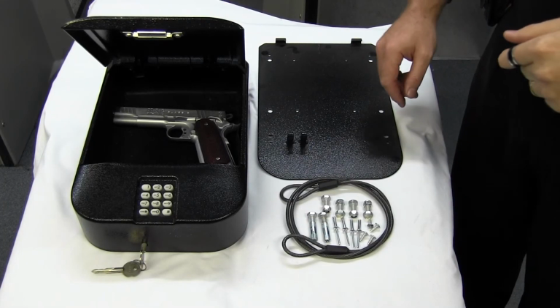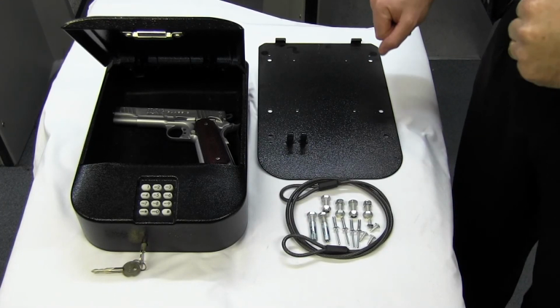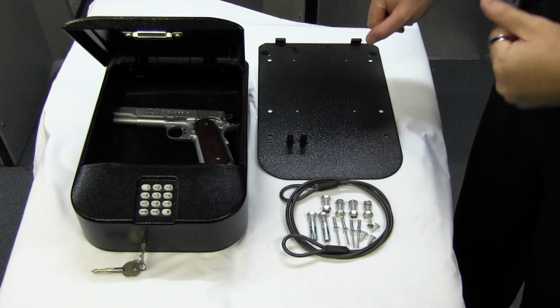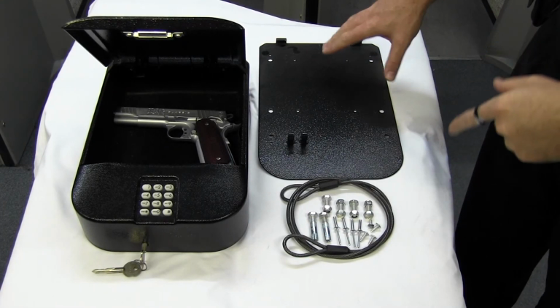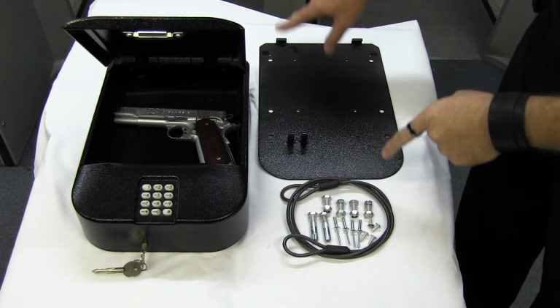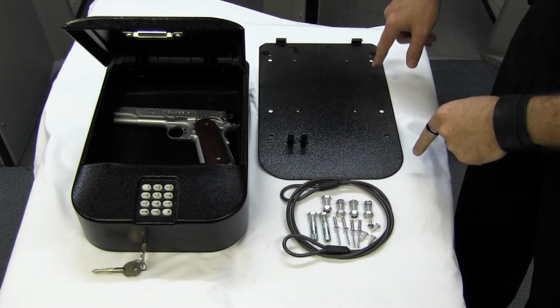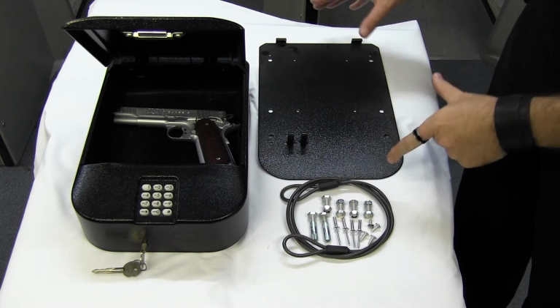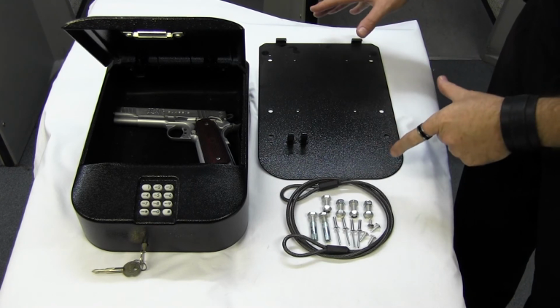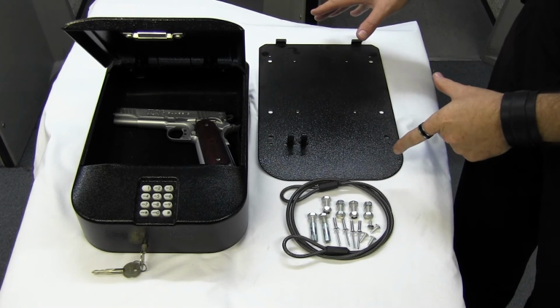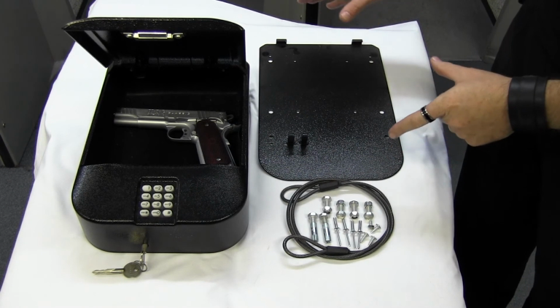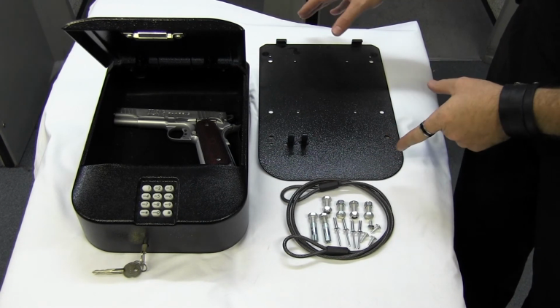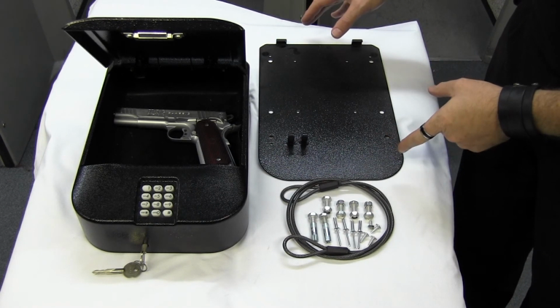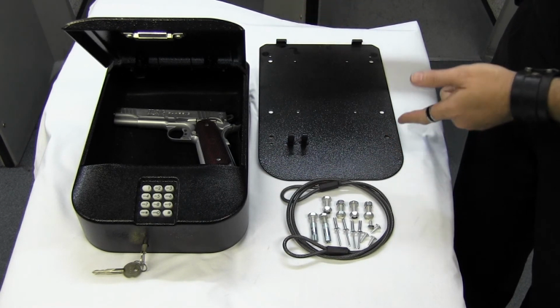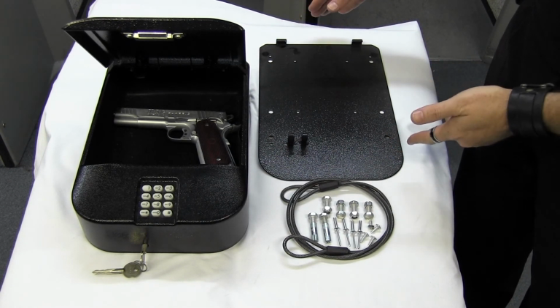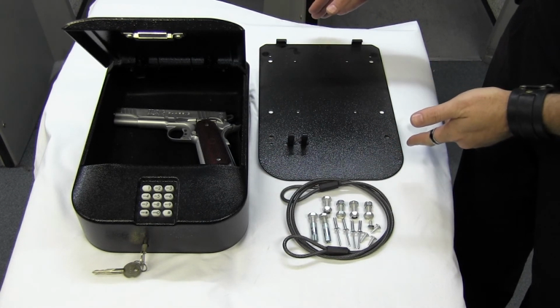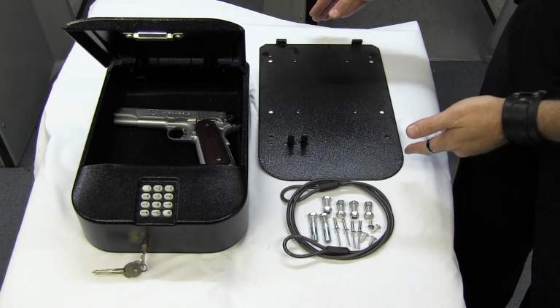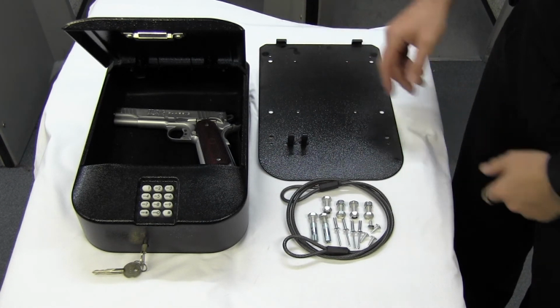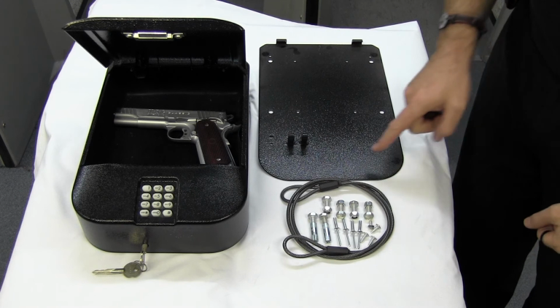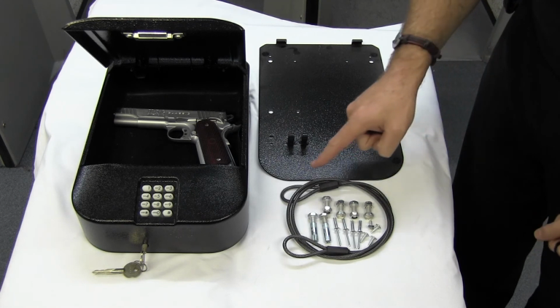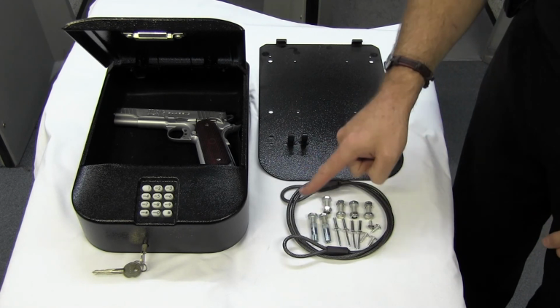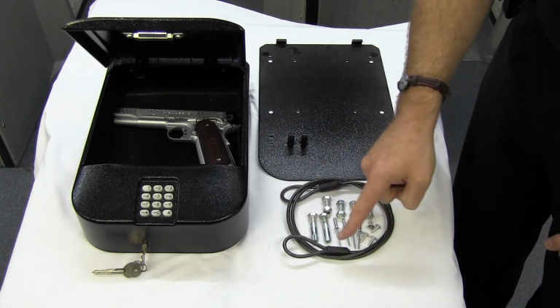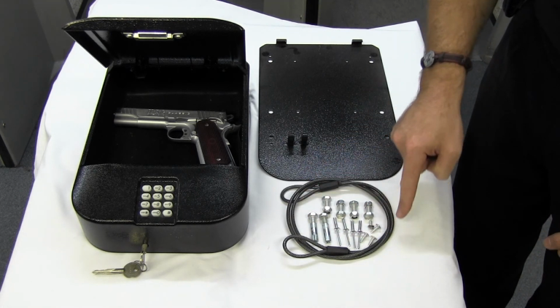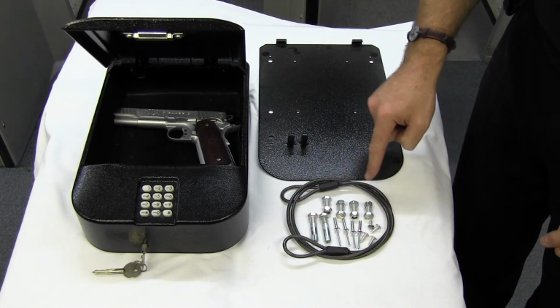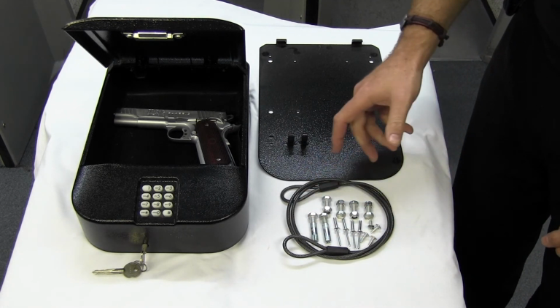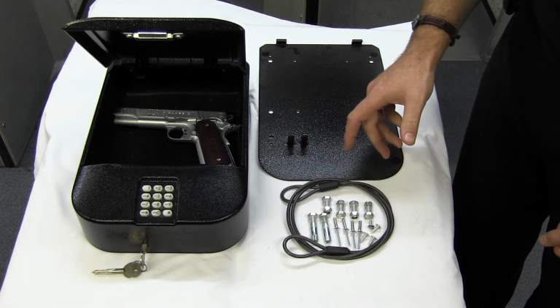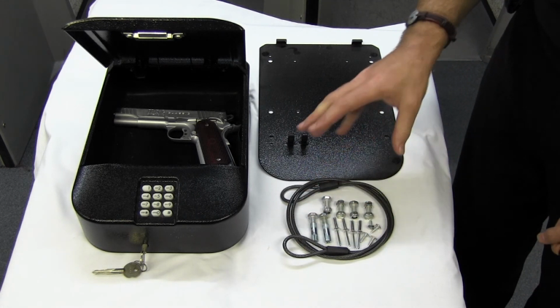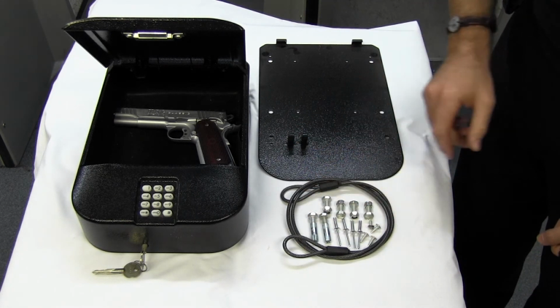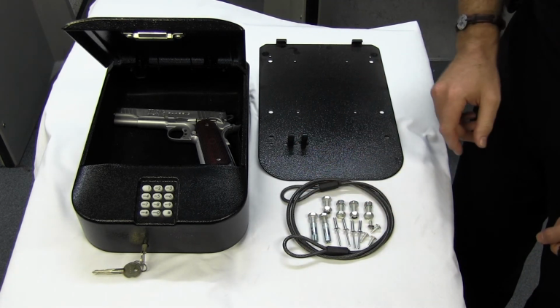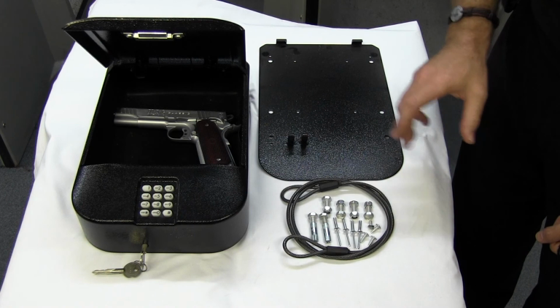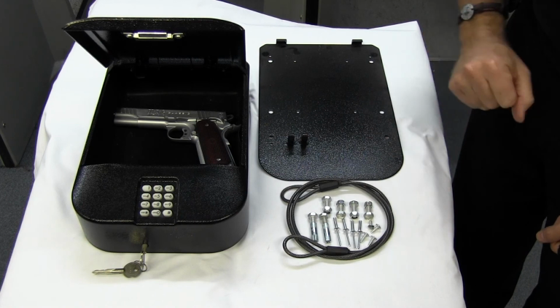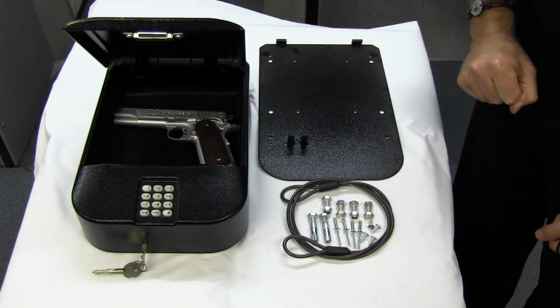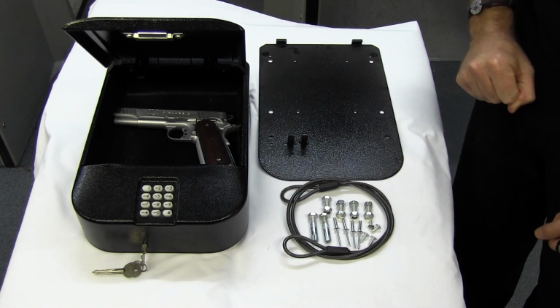So we've got a little mounting plate option here. You can buy a spare plate so you can put it in multiple vehicles, and you can also put a spare plate at home. As you can see it comes with an assortment of mounting options, so you shouldn't be left wanting for how to mount your plate.